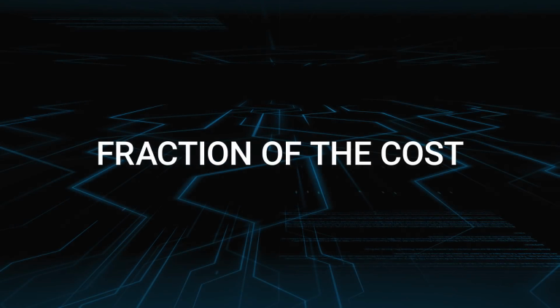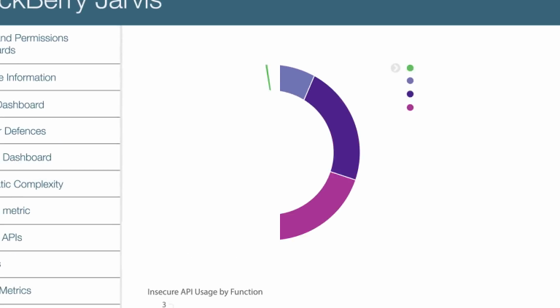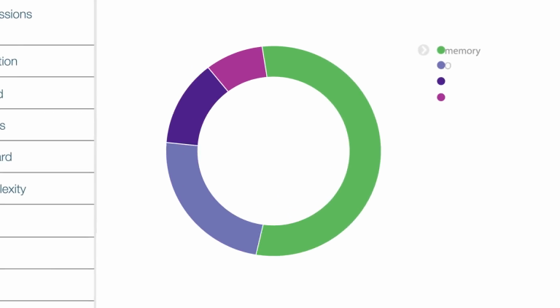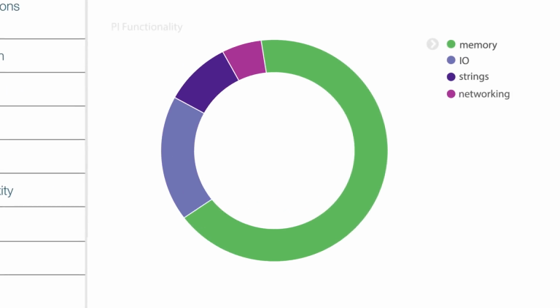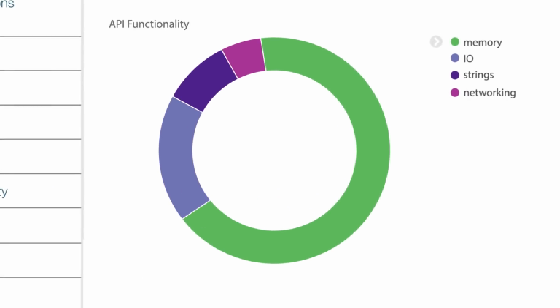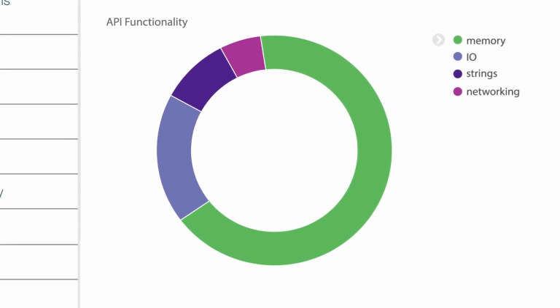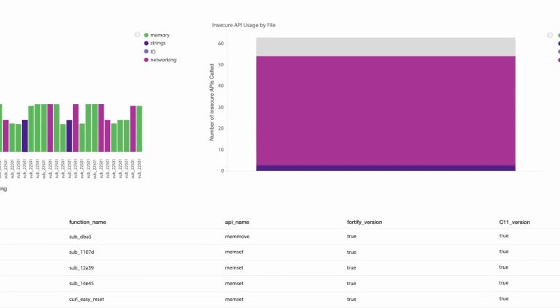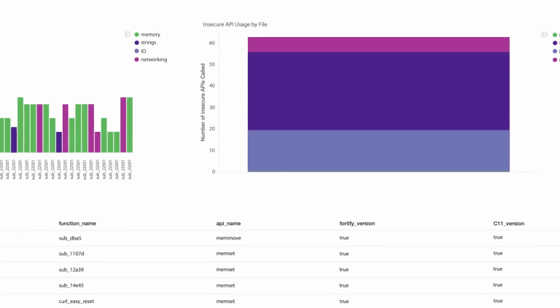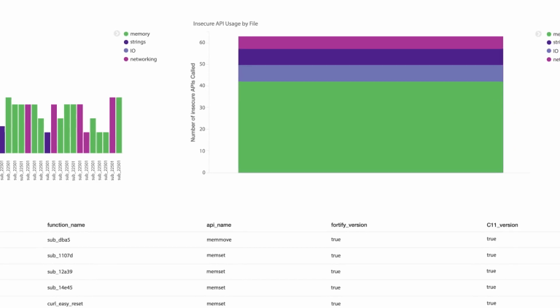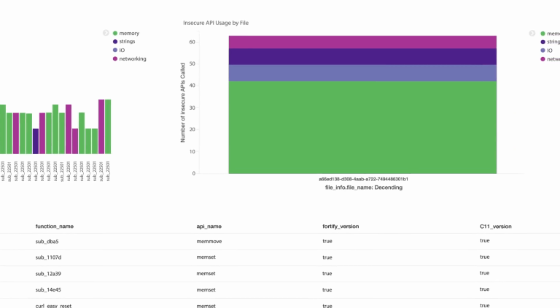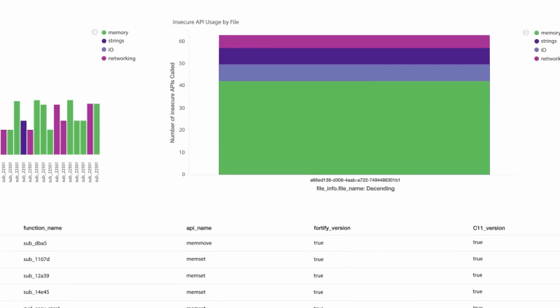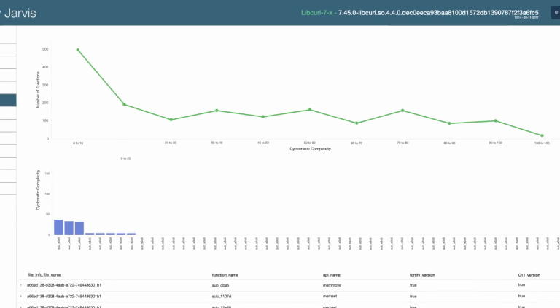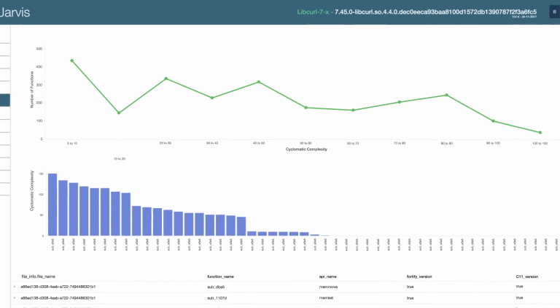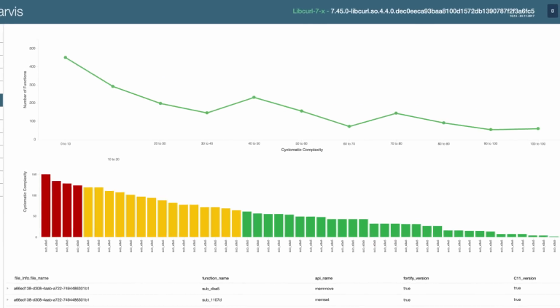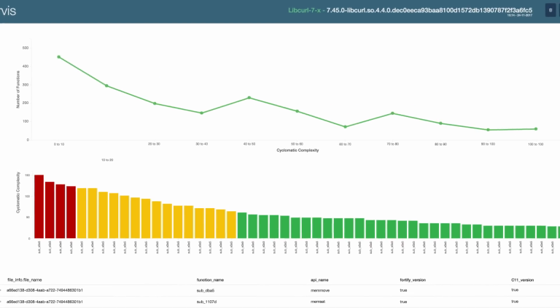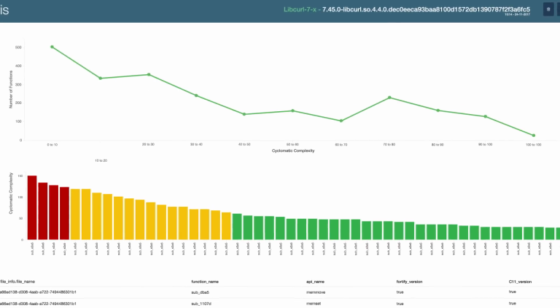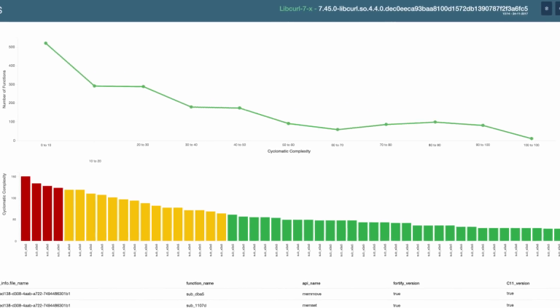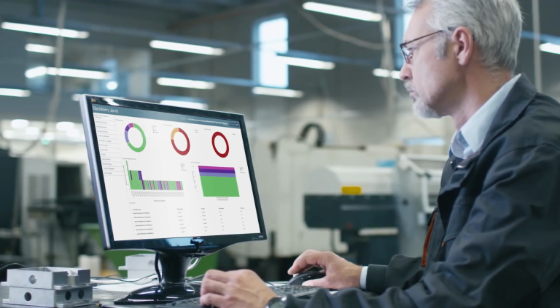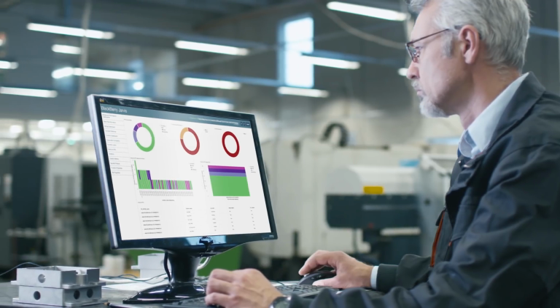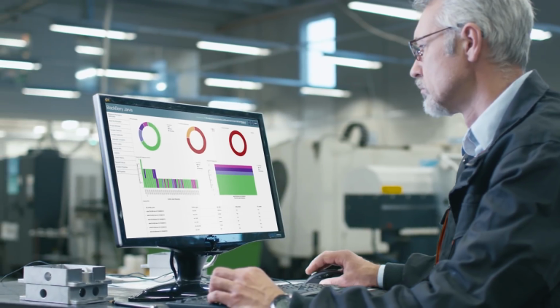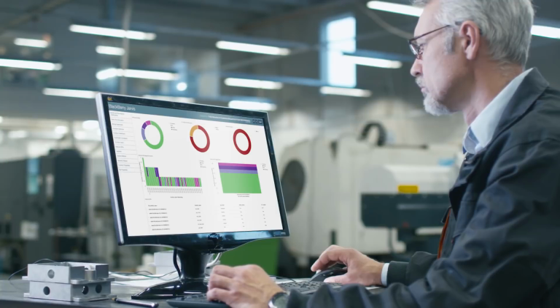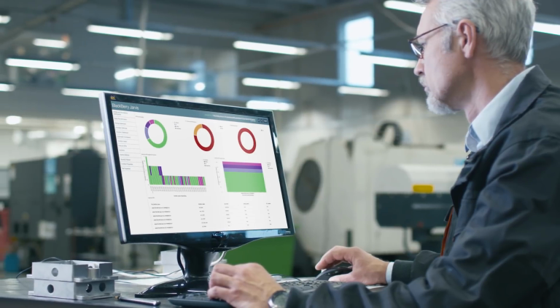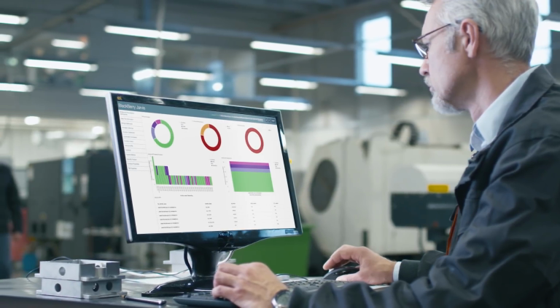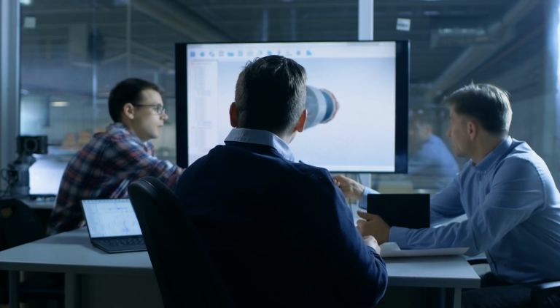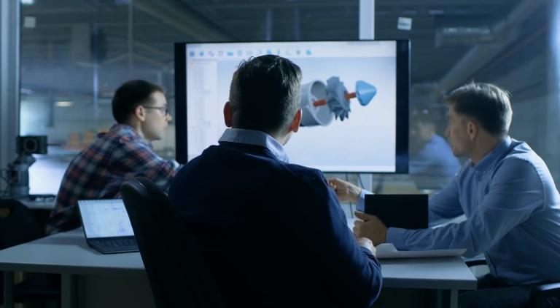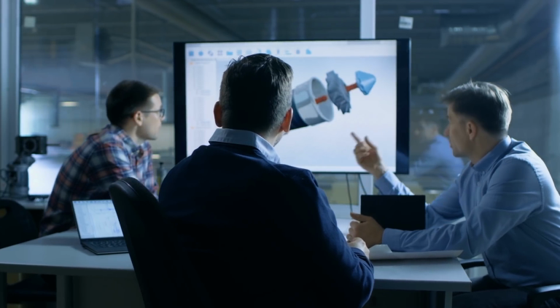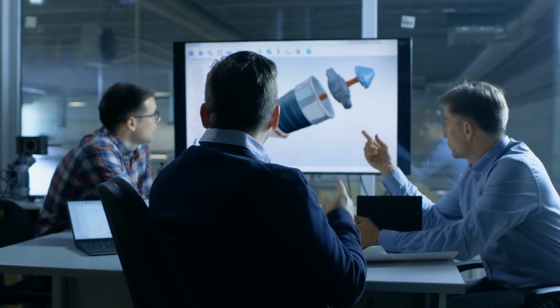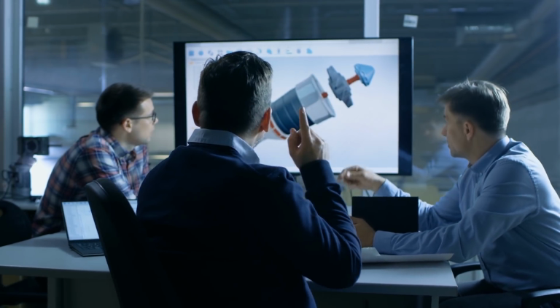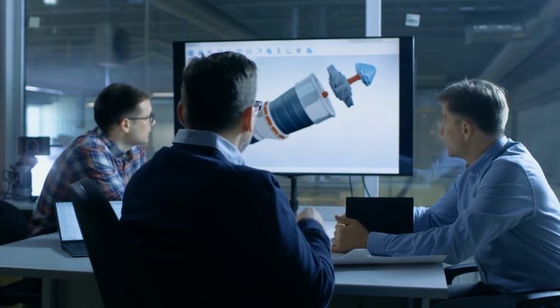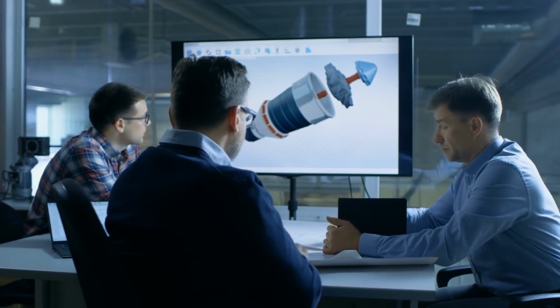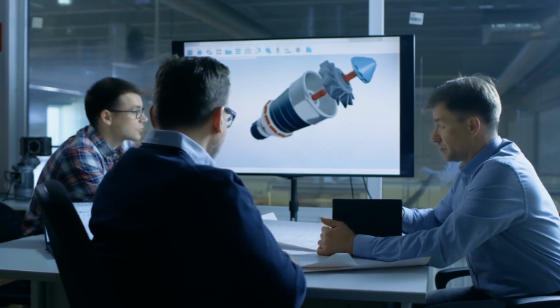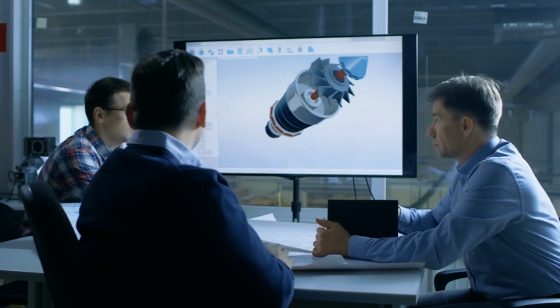With user-friendly dashboards, powerful drill-down analytics, and integration with existing tools, engineers can quickly improve code and managers can gain more insight into the quality of their software release.